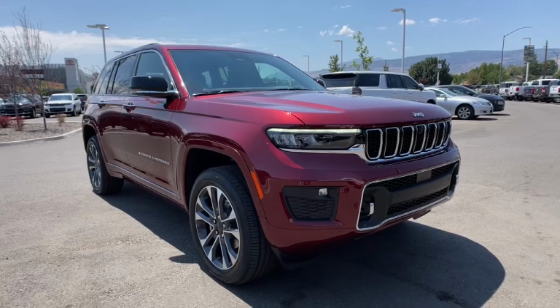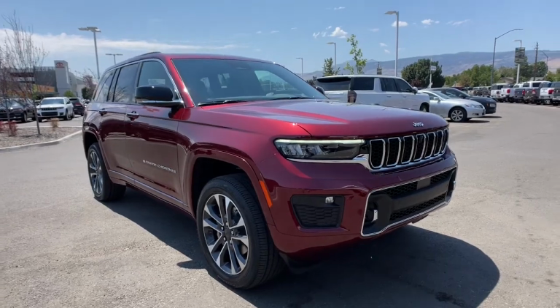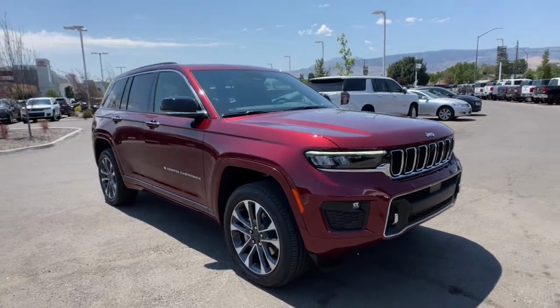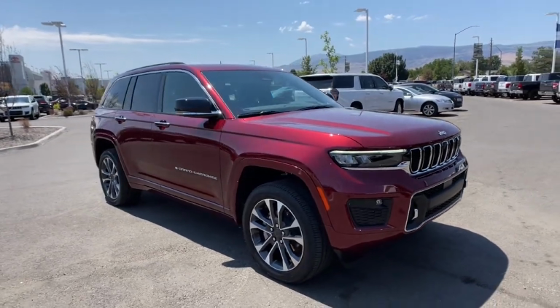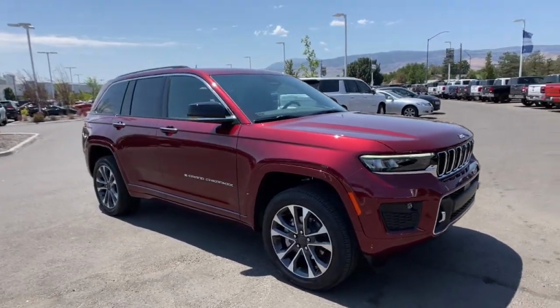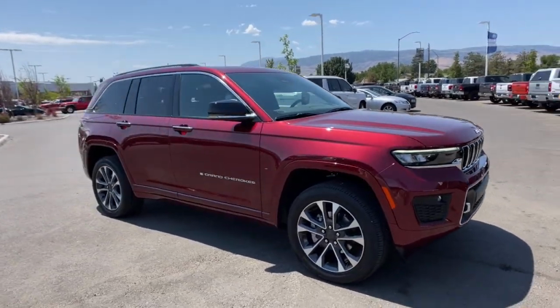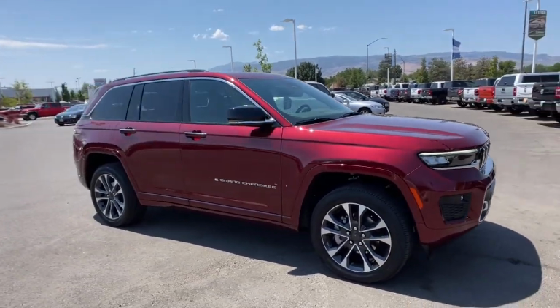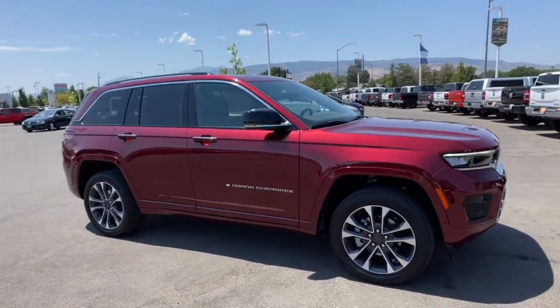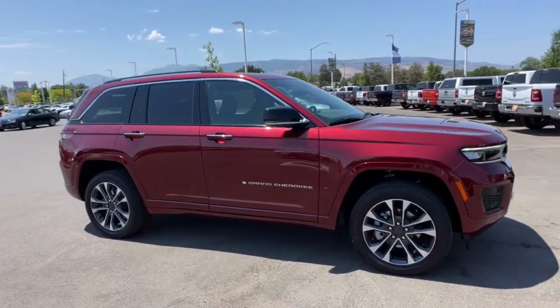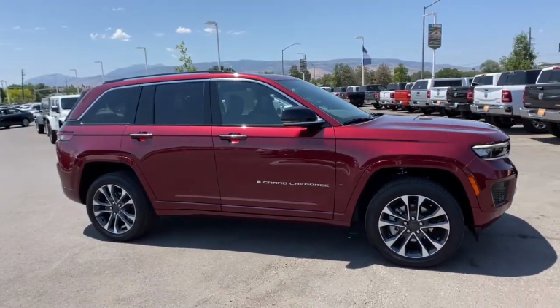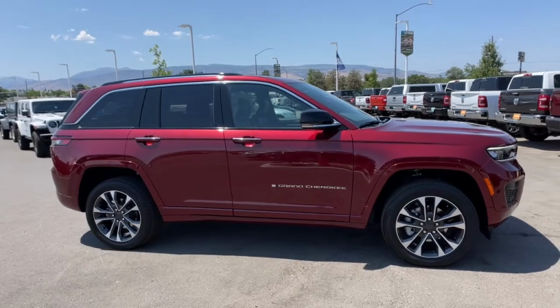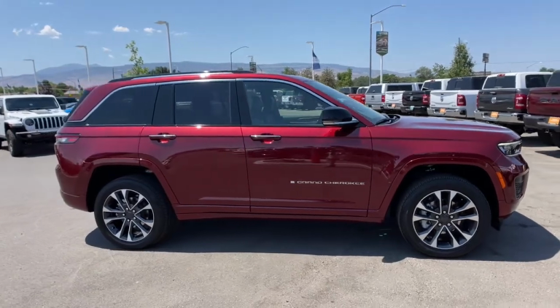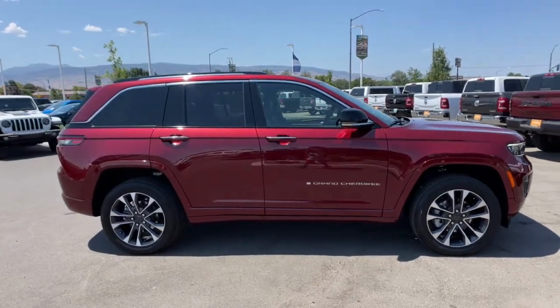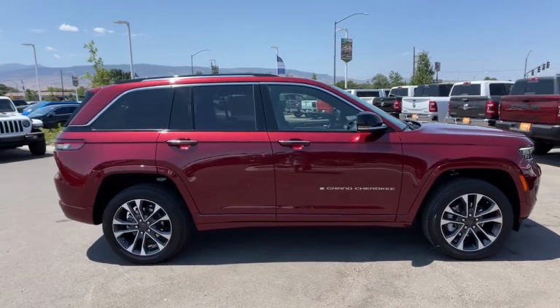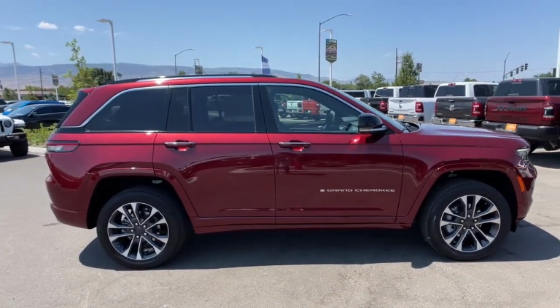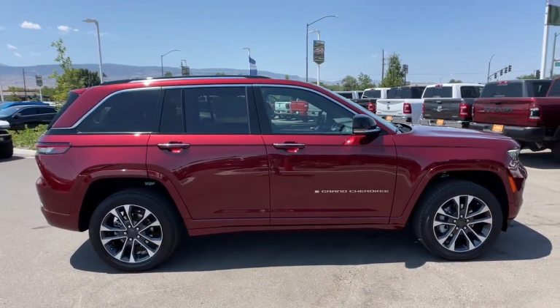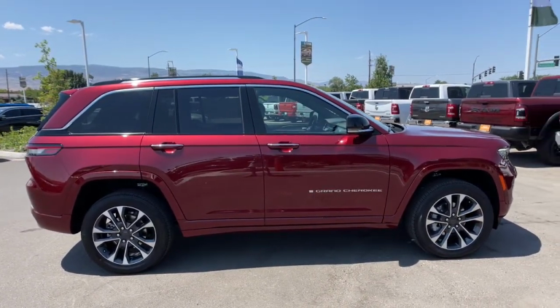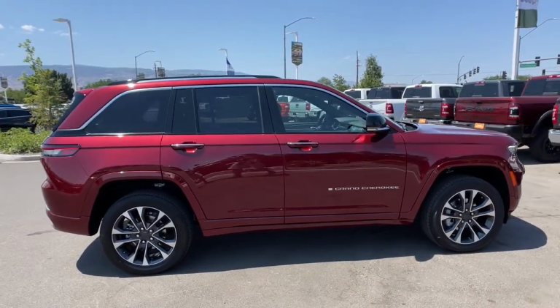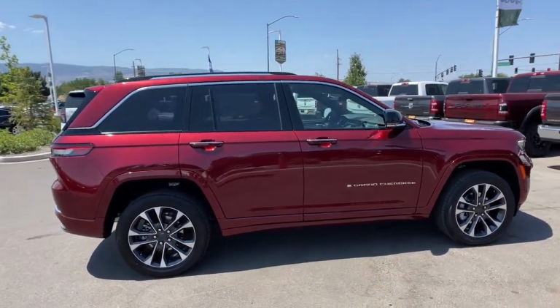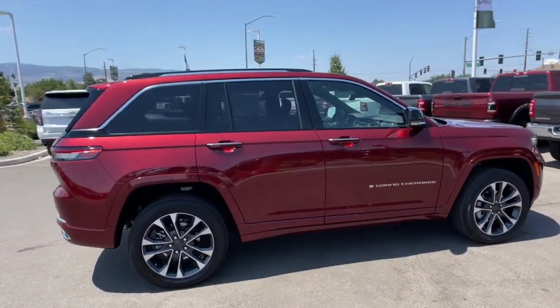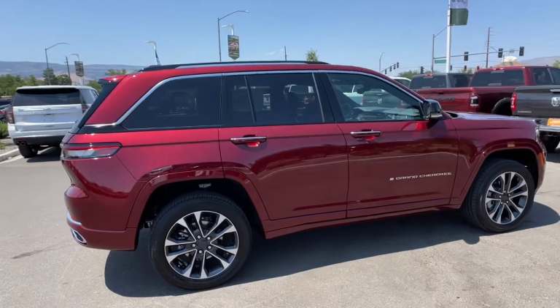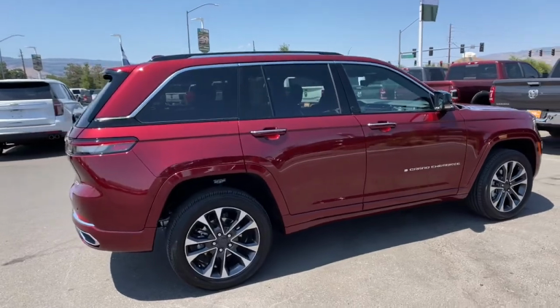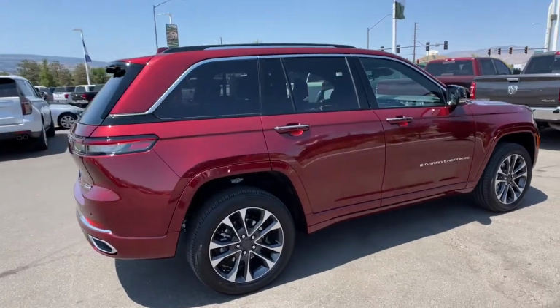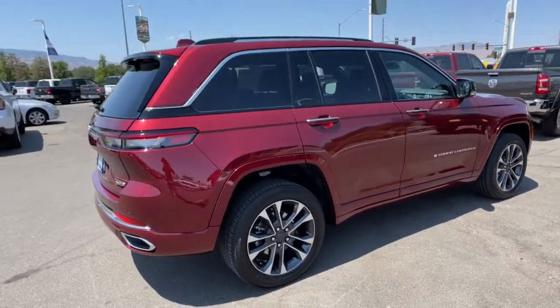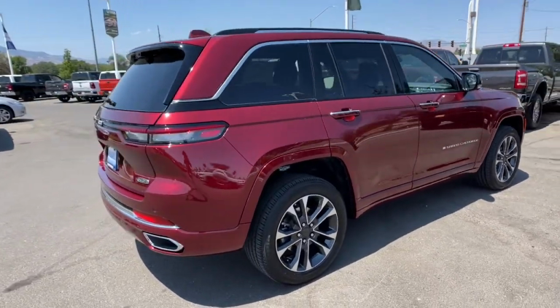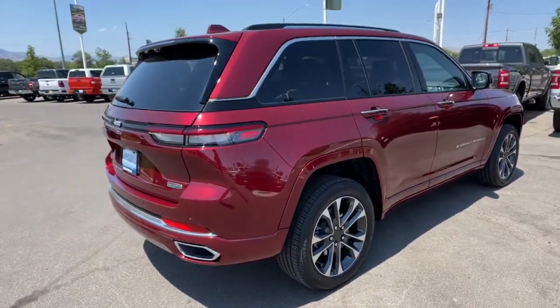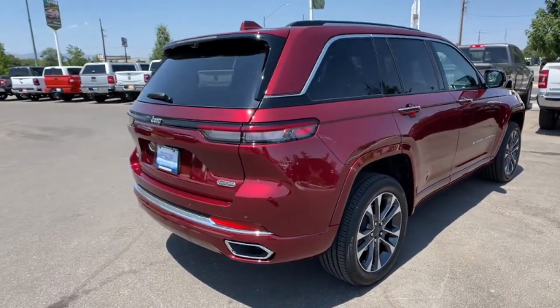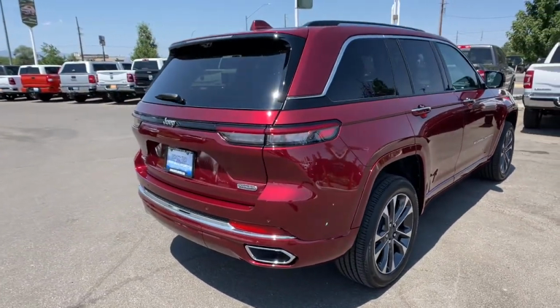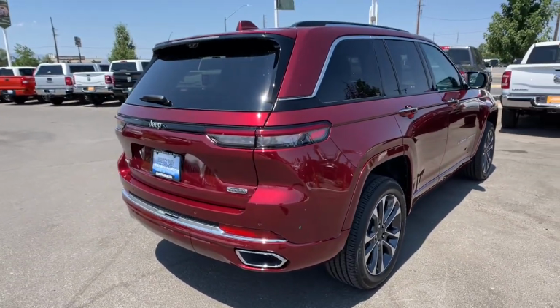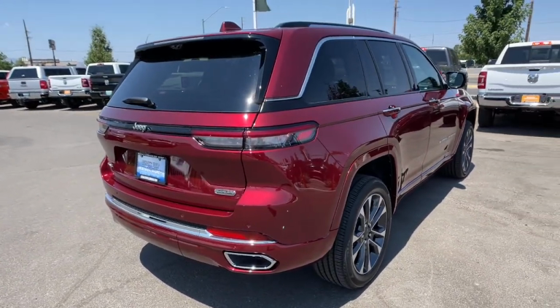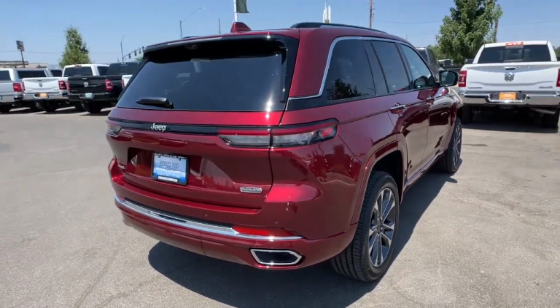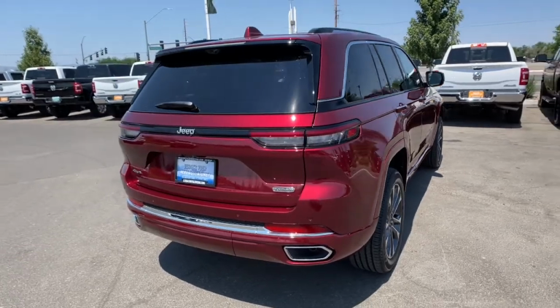Get a feel for the 2022 Jeep Grand Cherokee. The Grand Cherokee keeps you safe, connected, and entertained while you explore your world in confidence and refined luxury. The following are some of this vehicle's highlighted options.